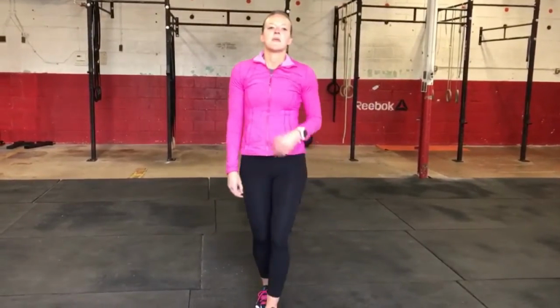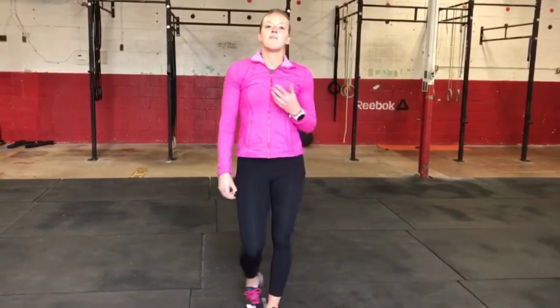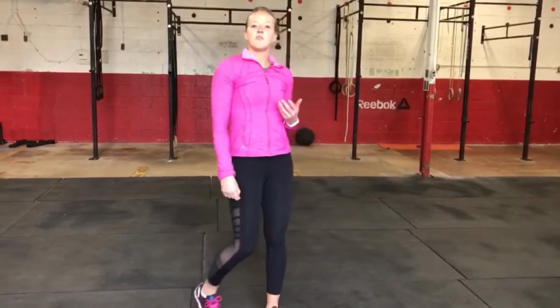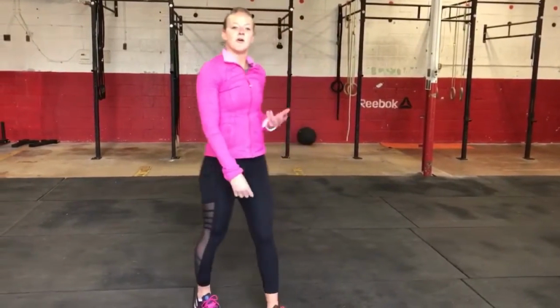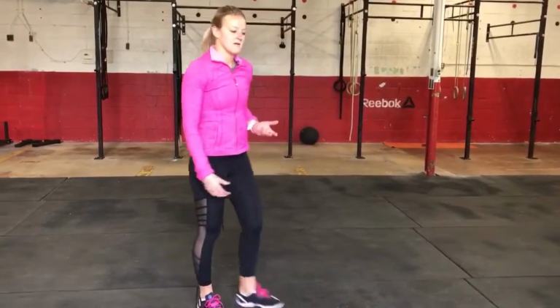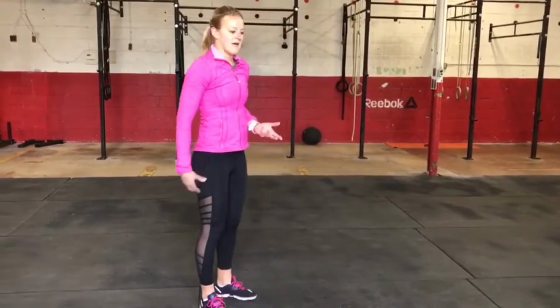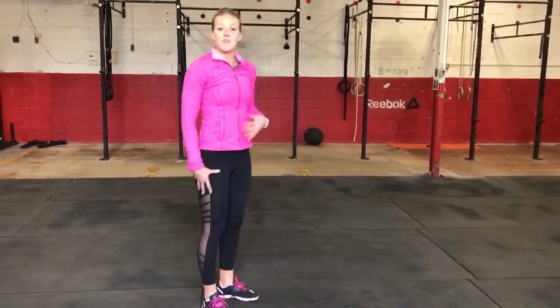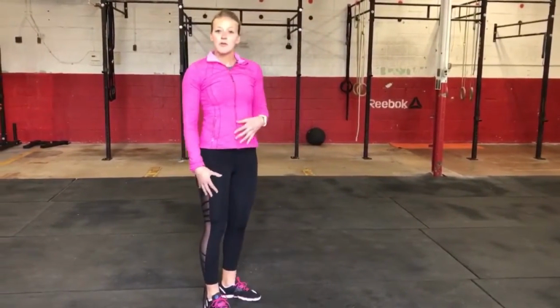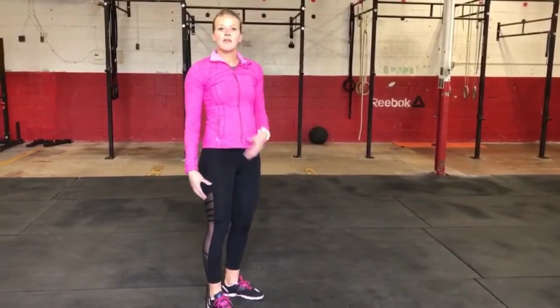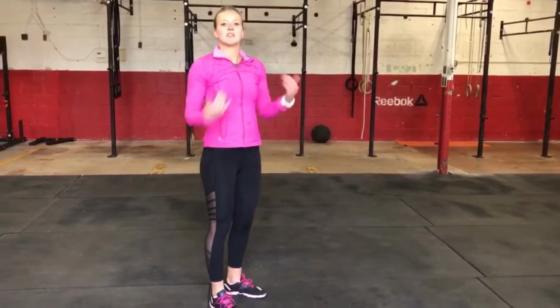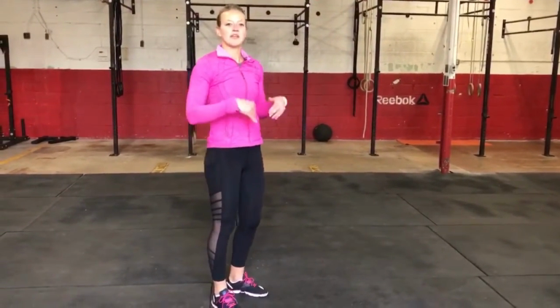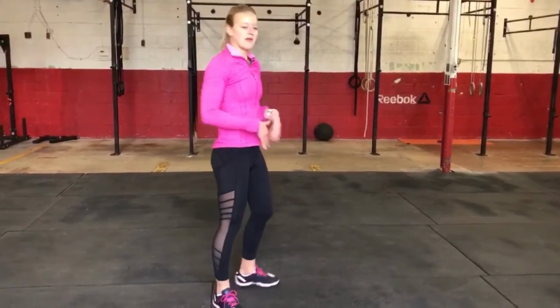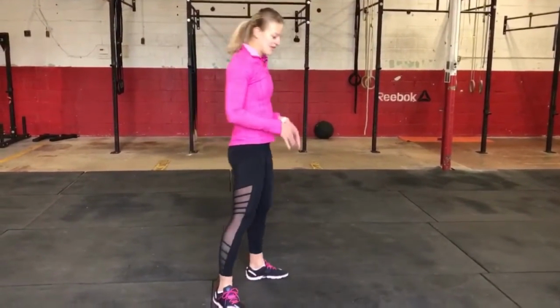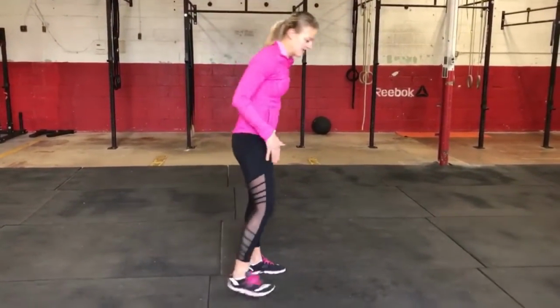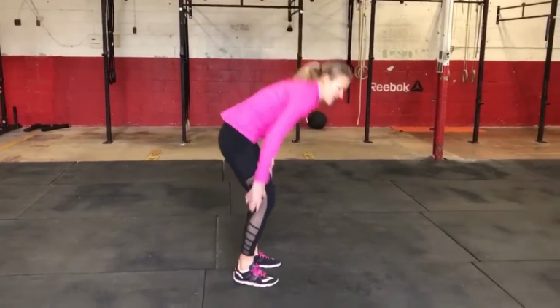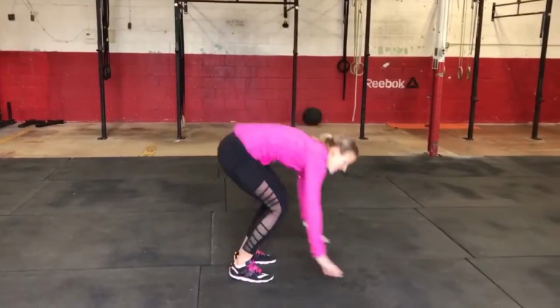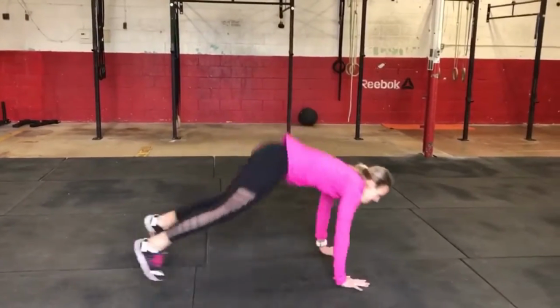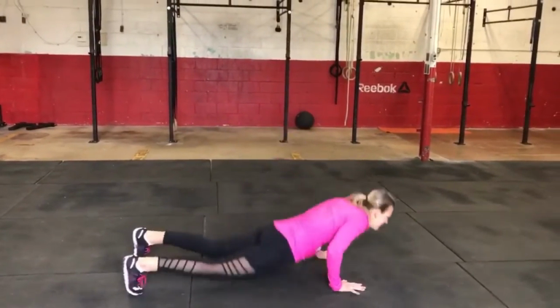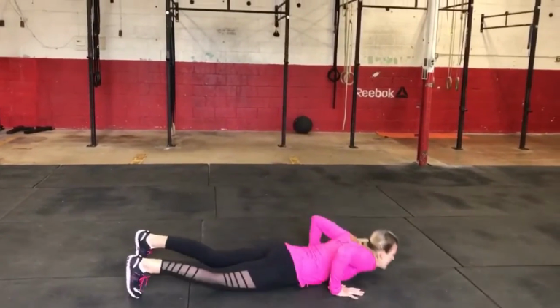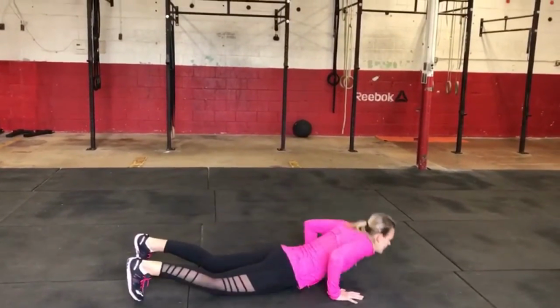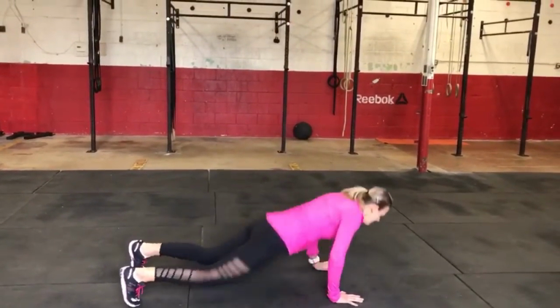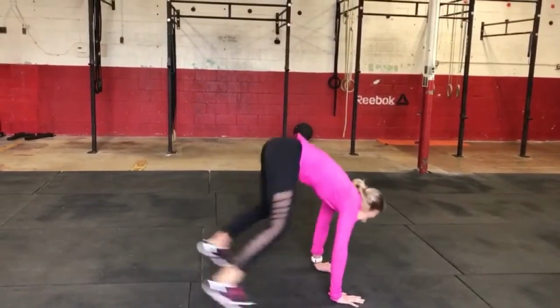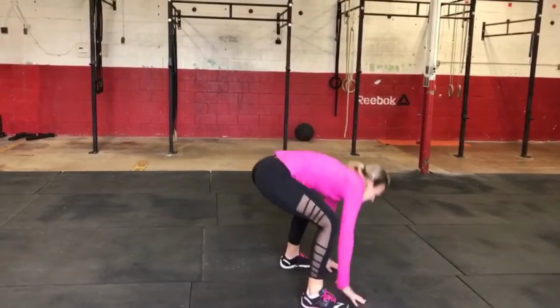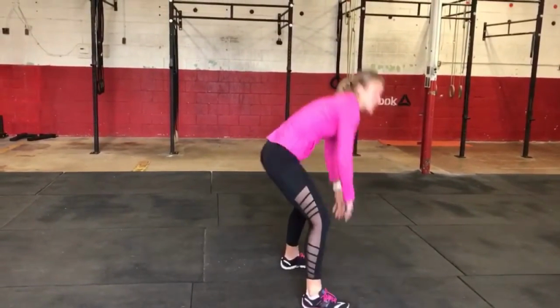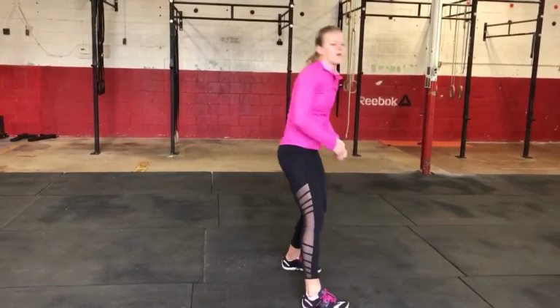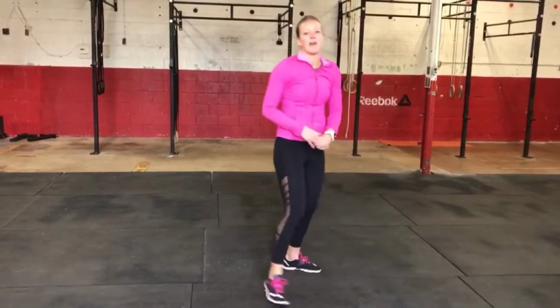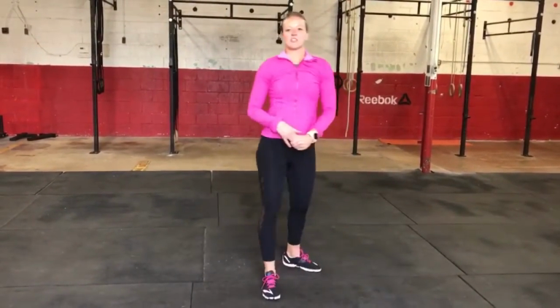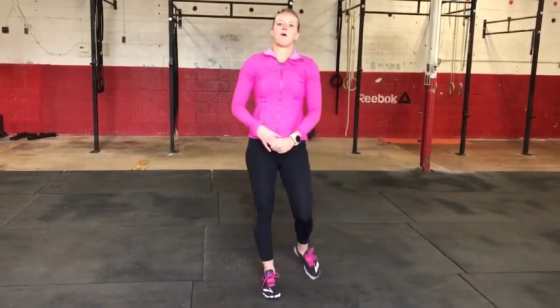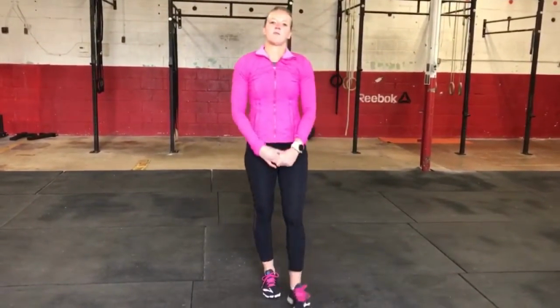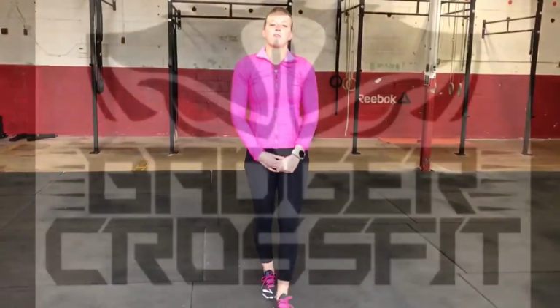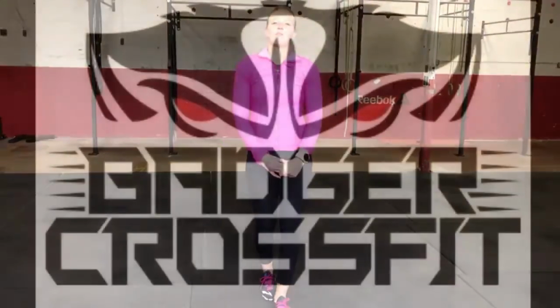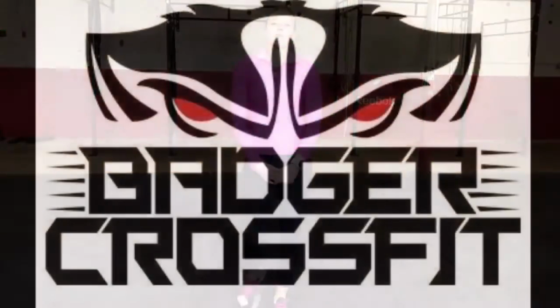If you have mobility, then try to make that inchworm hop up to avoid that extra squat in your burpee.